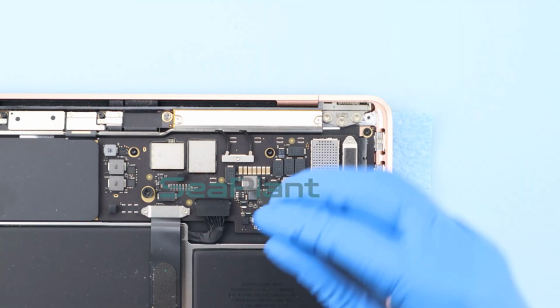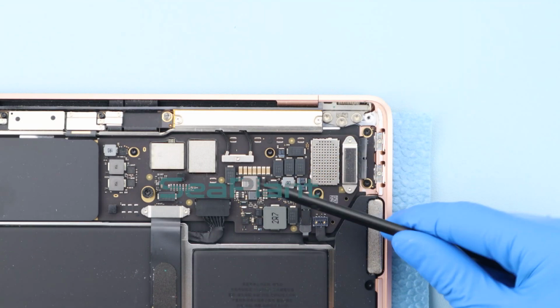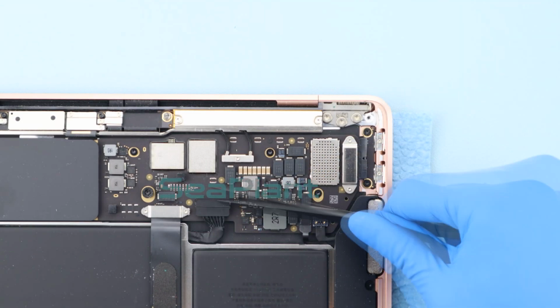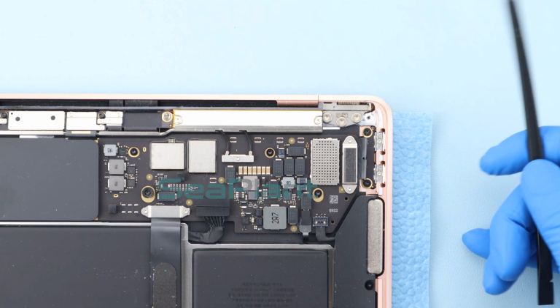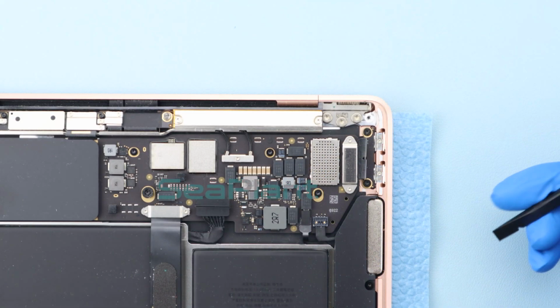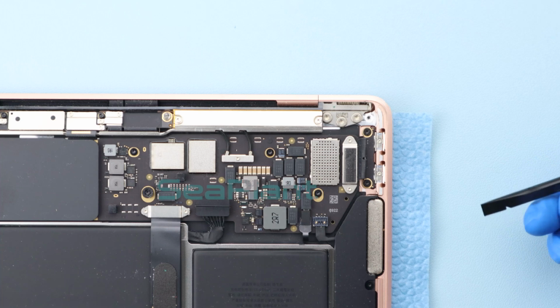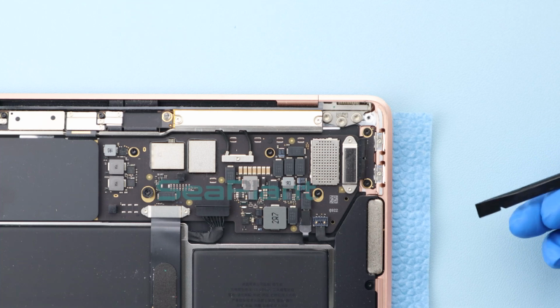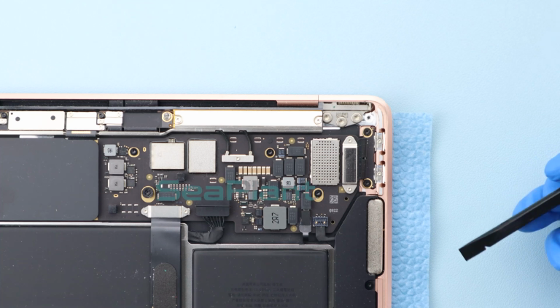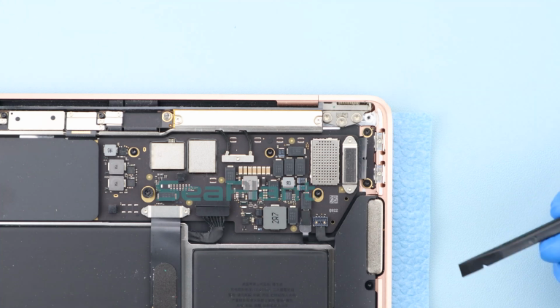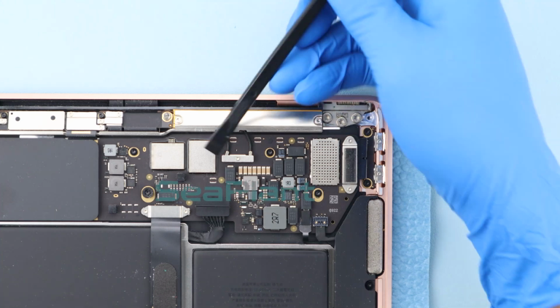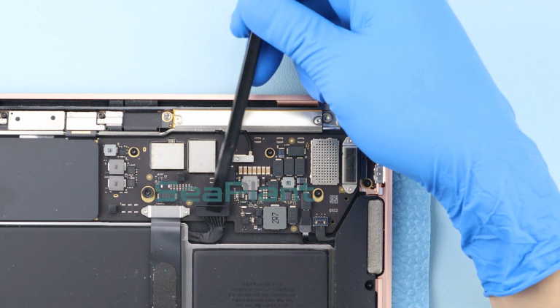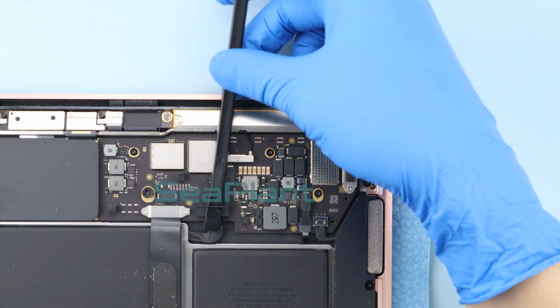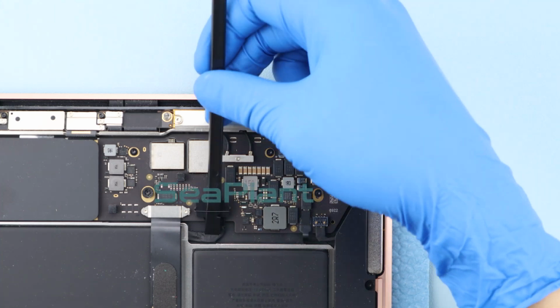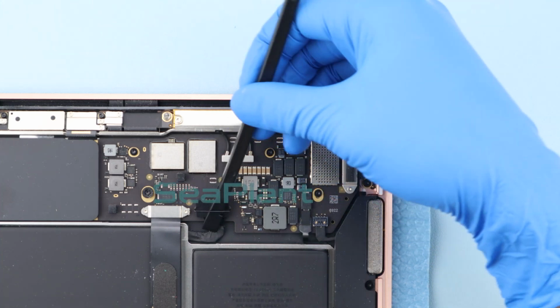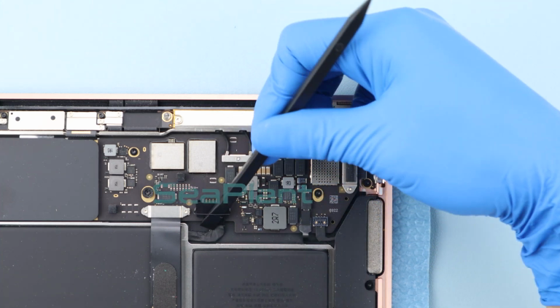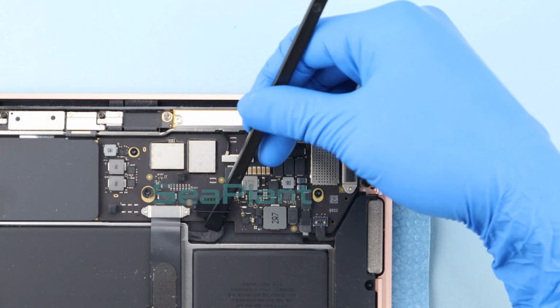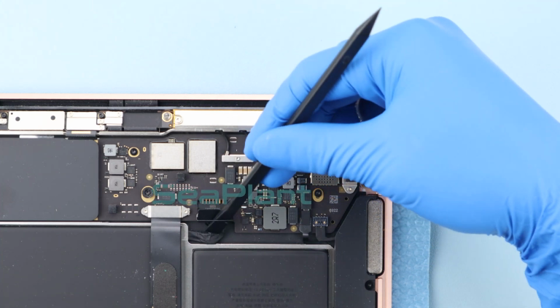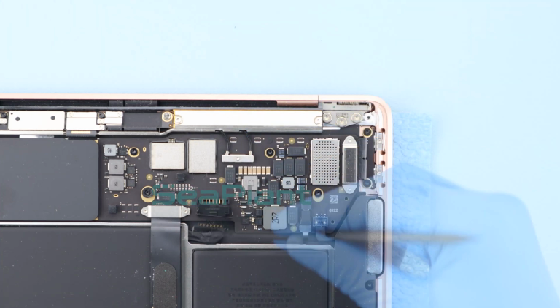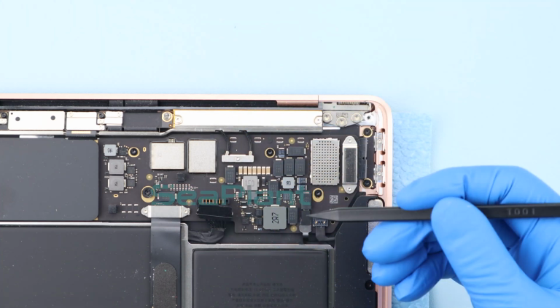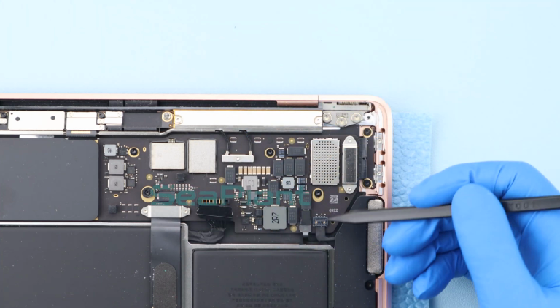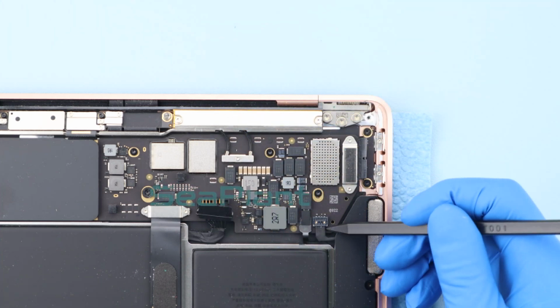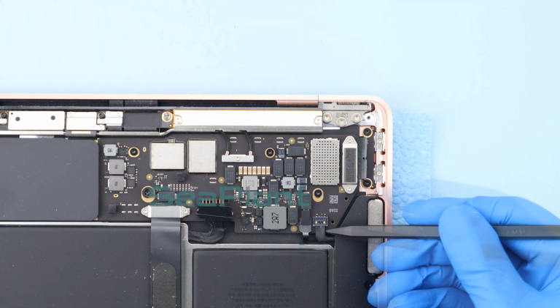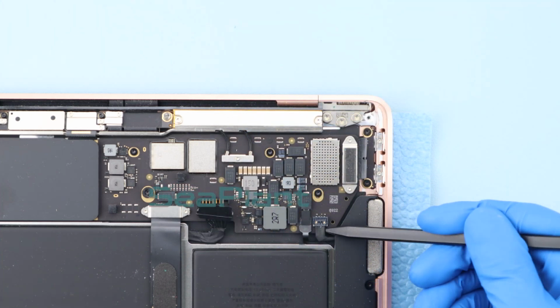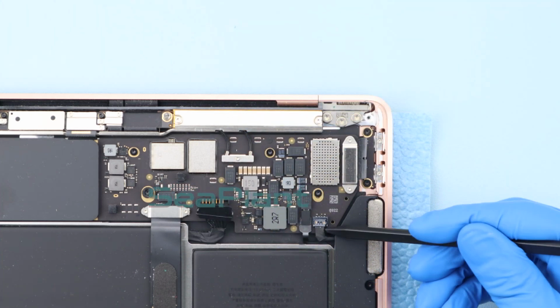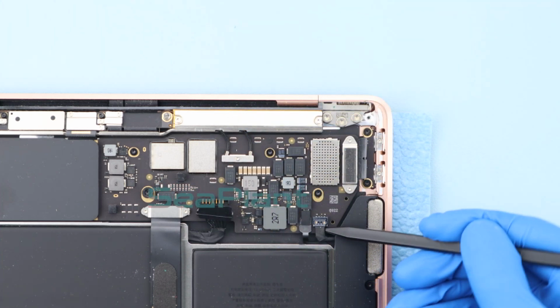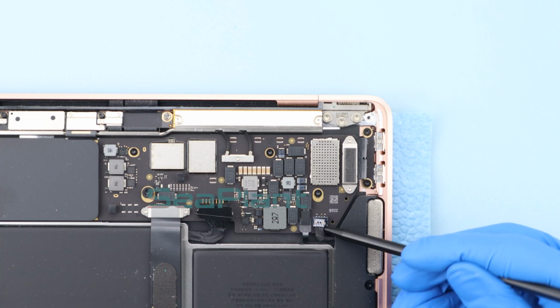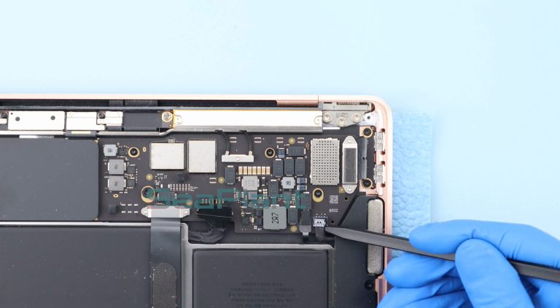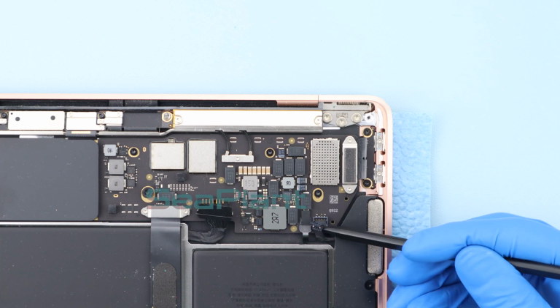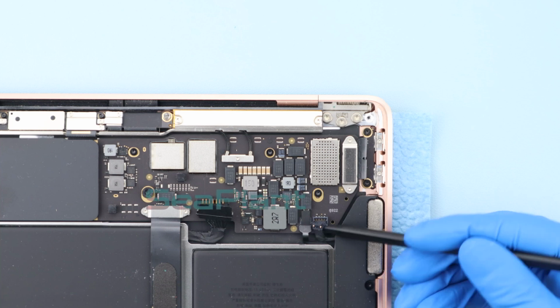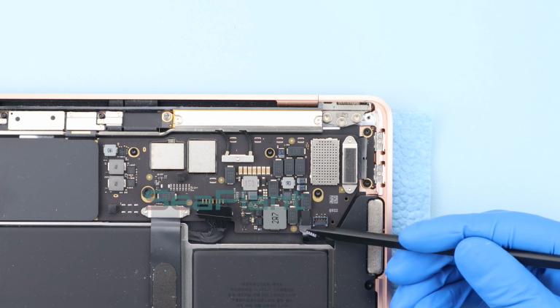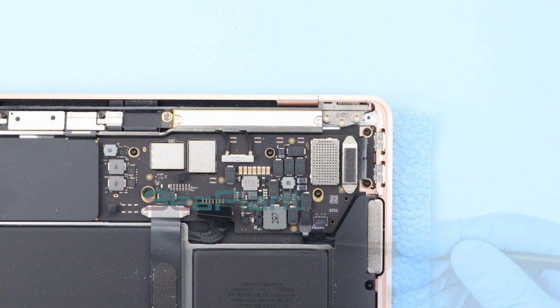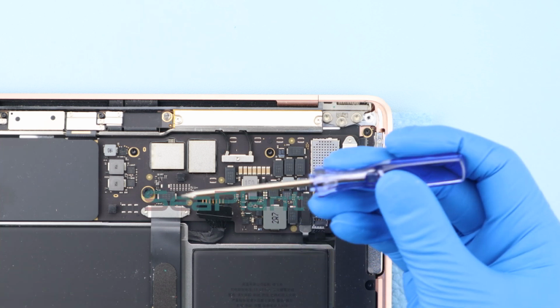Disconnect the battery interface, being careful not to damage other components. Slowly pry up the right speaker interface using the spudger and disconnect it.